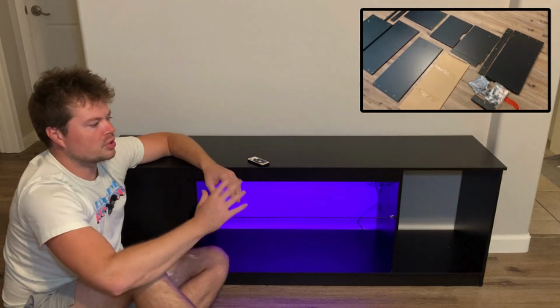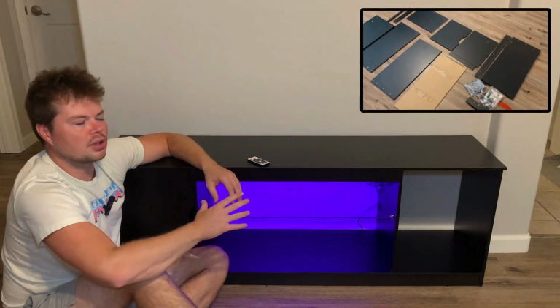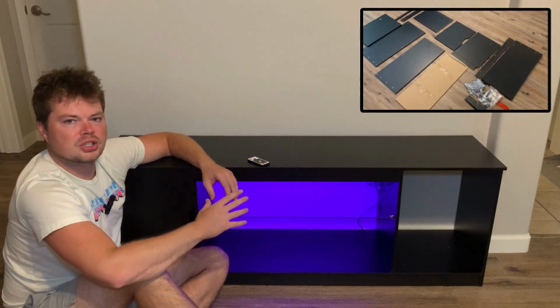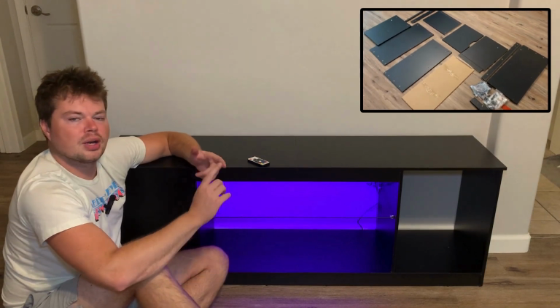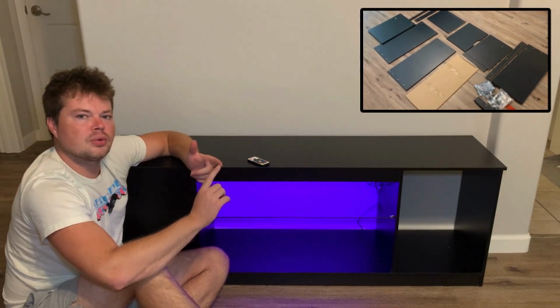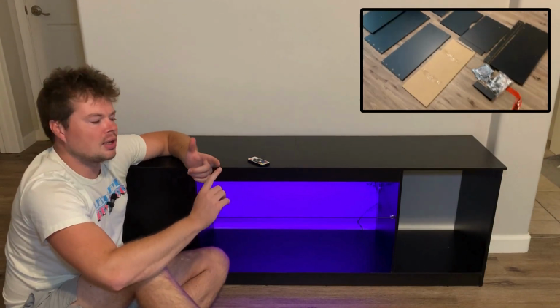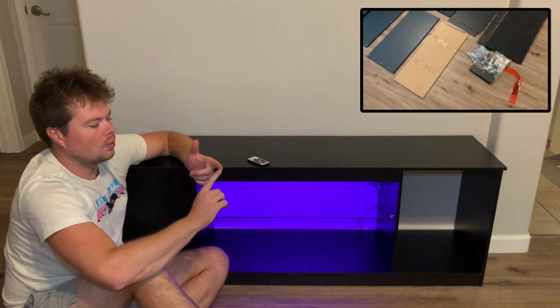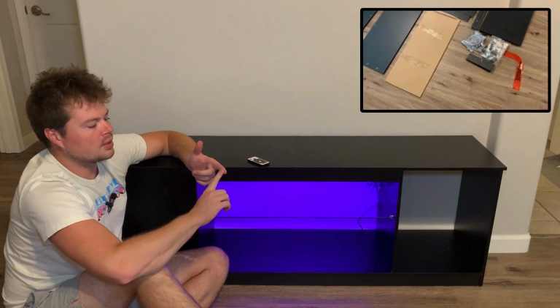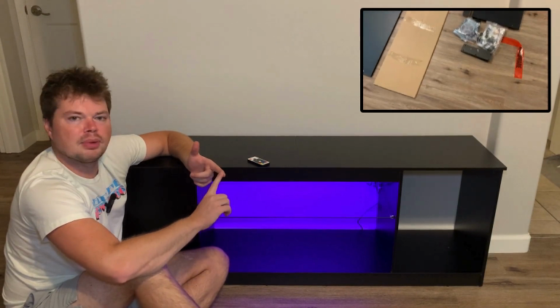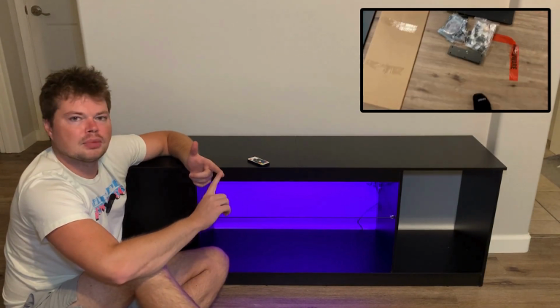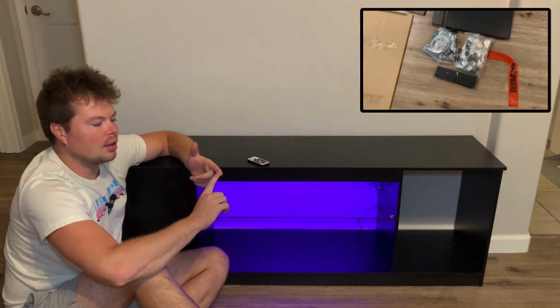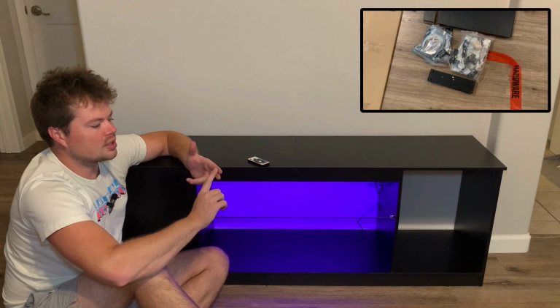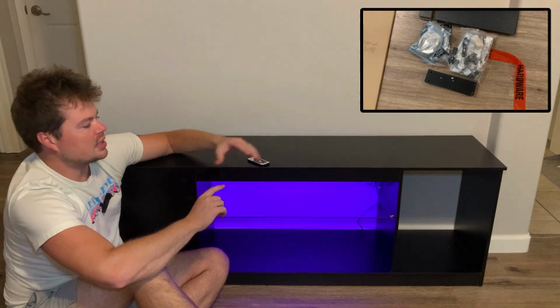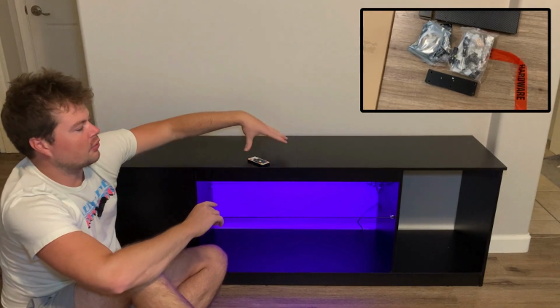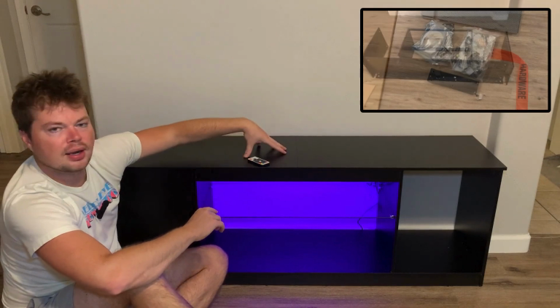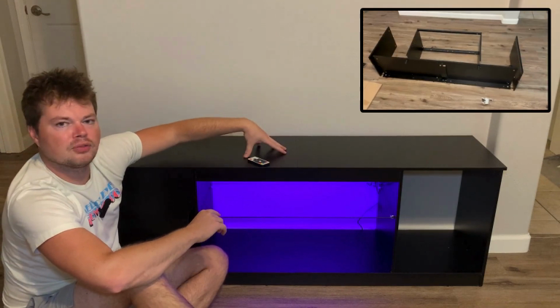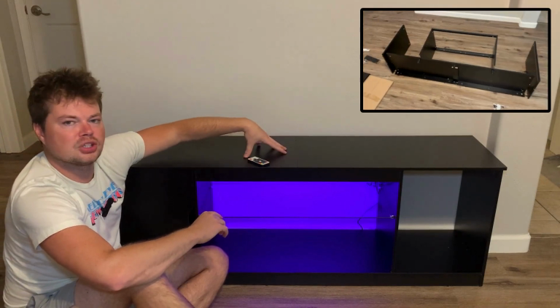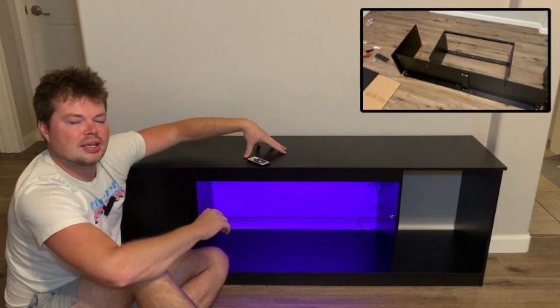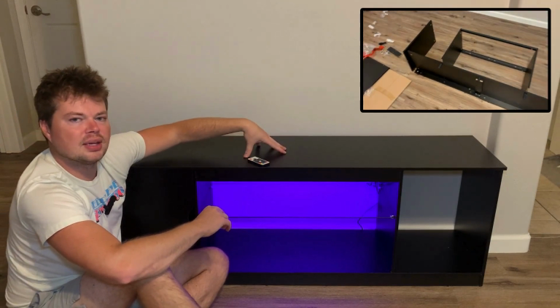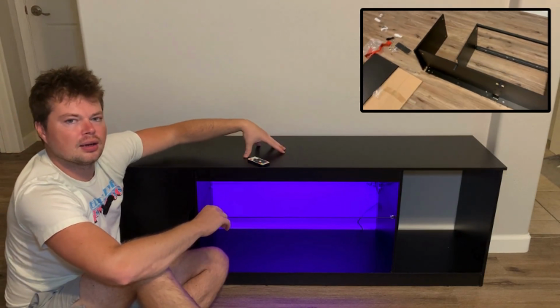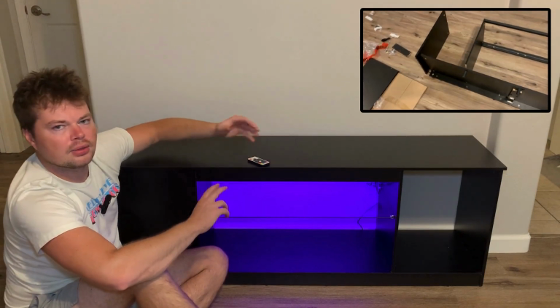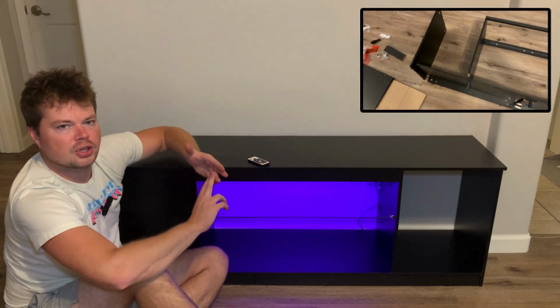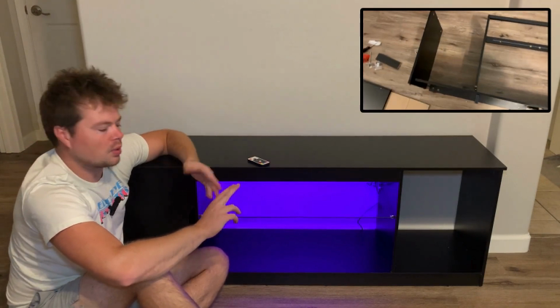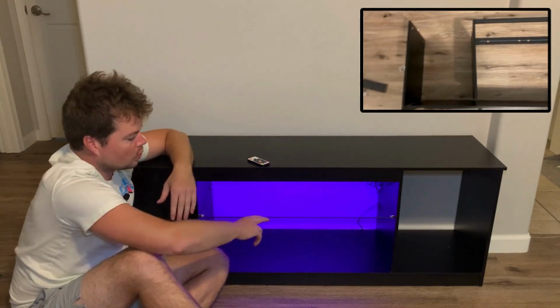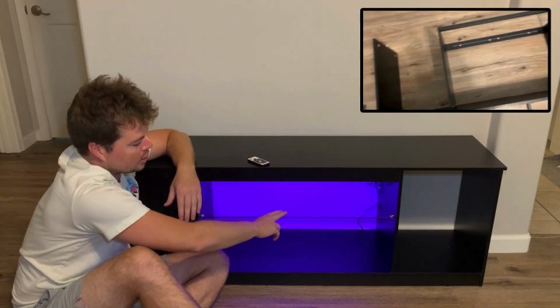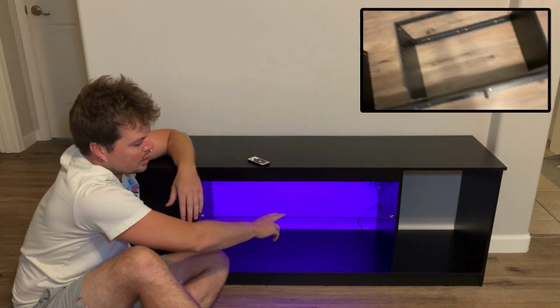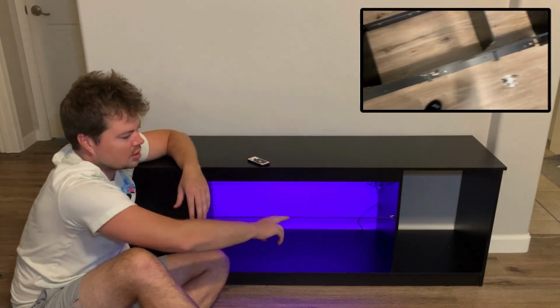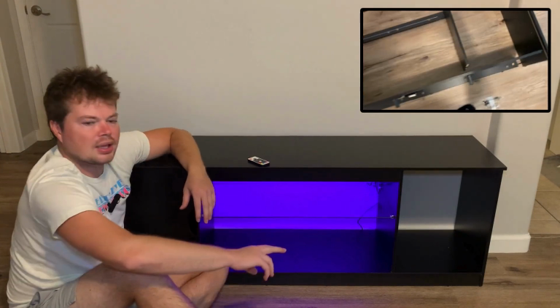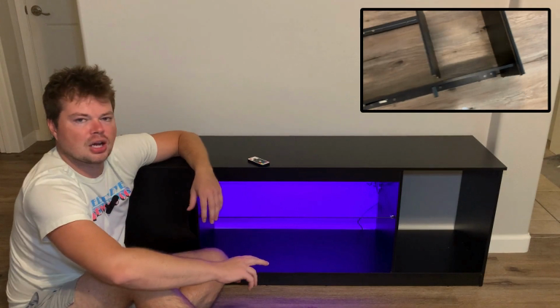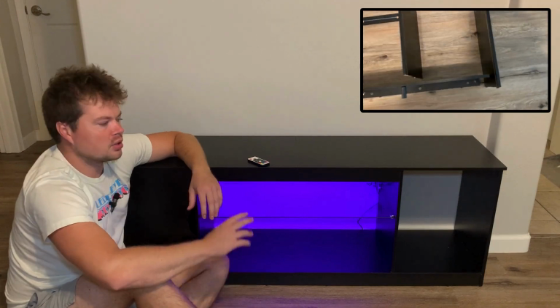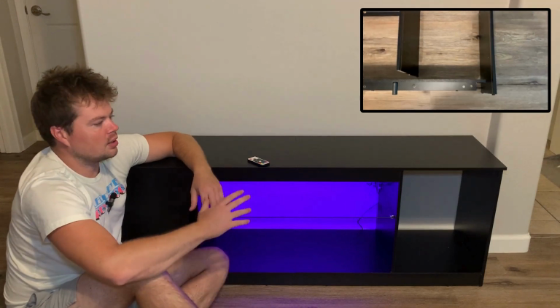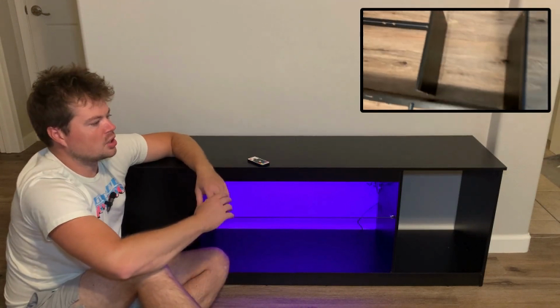We'll start with the questions. The questions I was seeing were: what is the assembly time like? What size TV will fit on here if you want to actually set a TV on it? And the third question was, what are the actual dimensions of this glass shelf? So let's get into the questions.